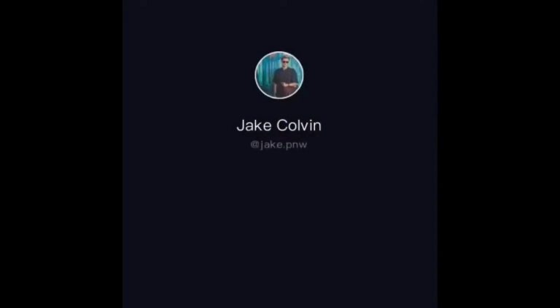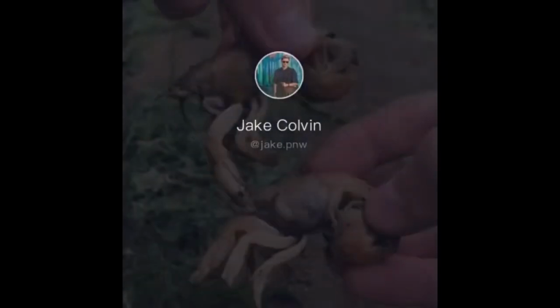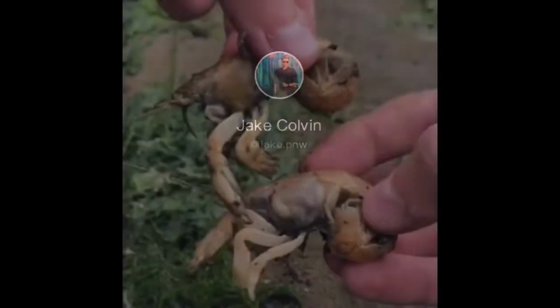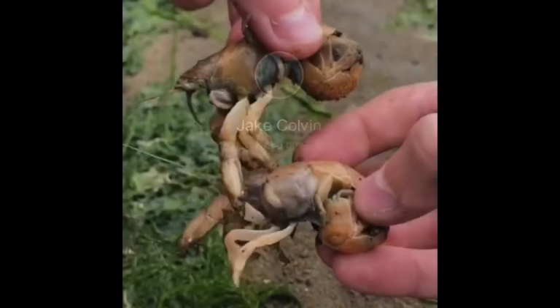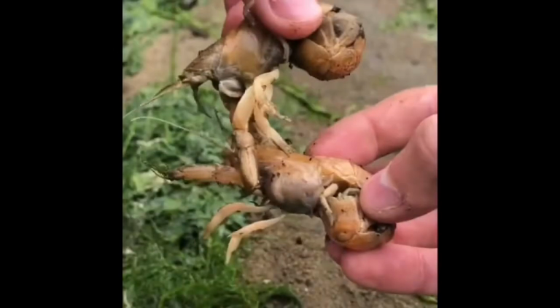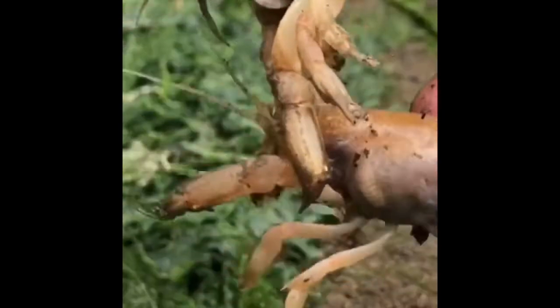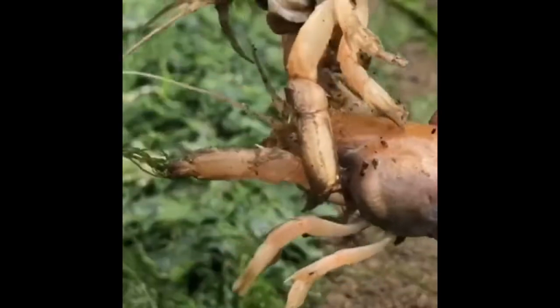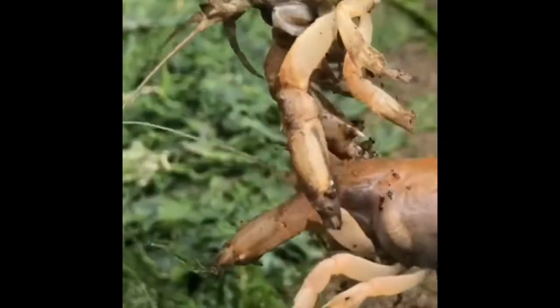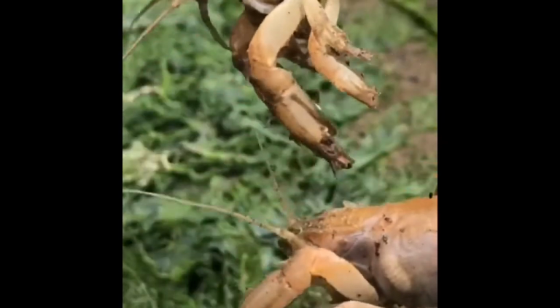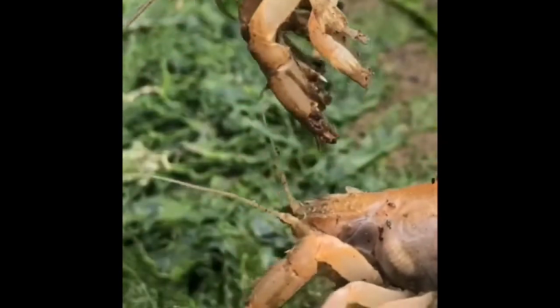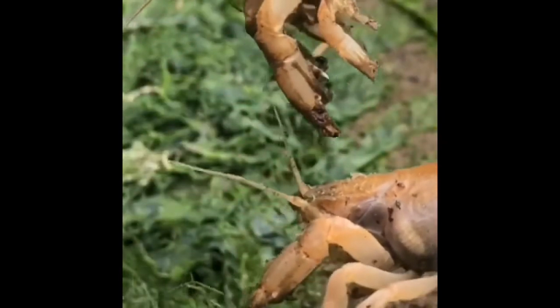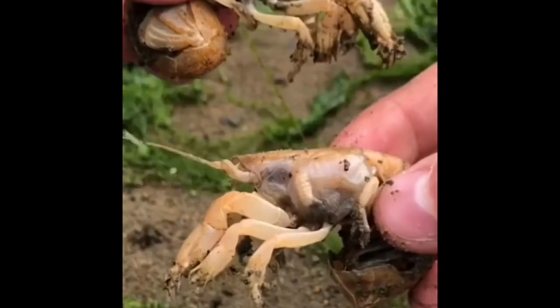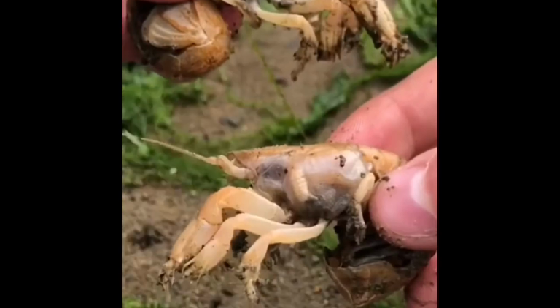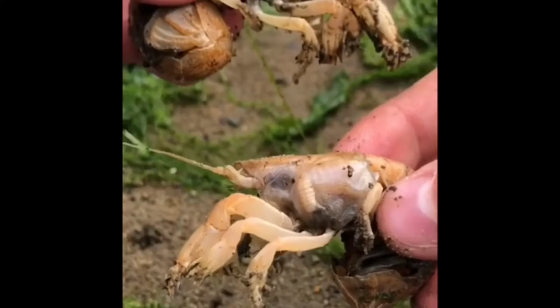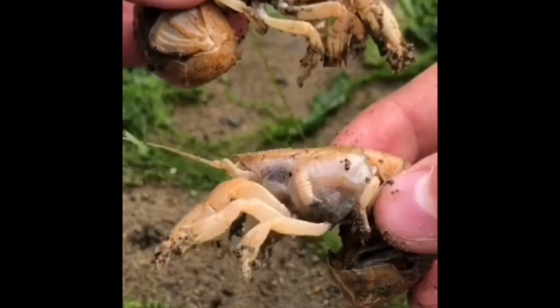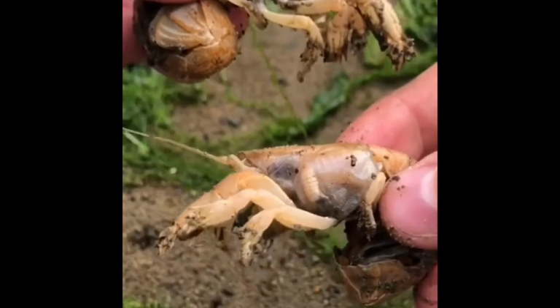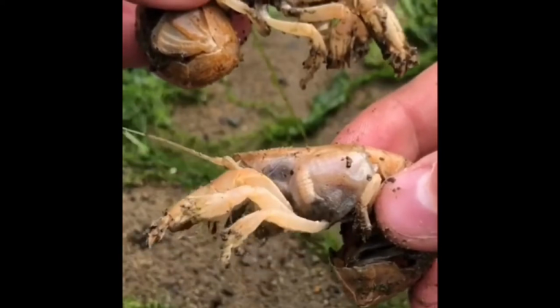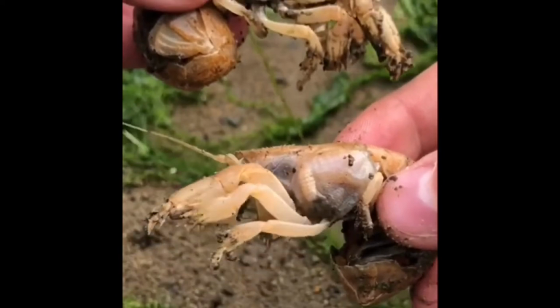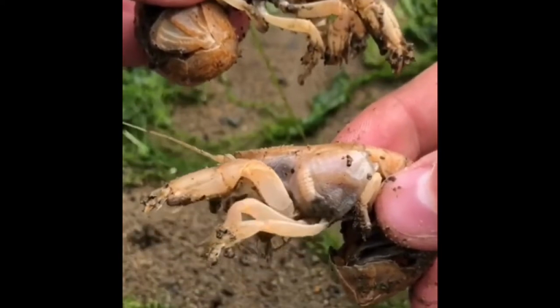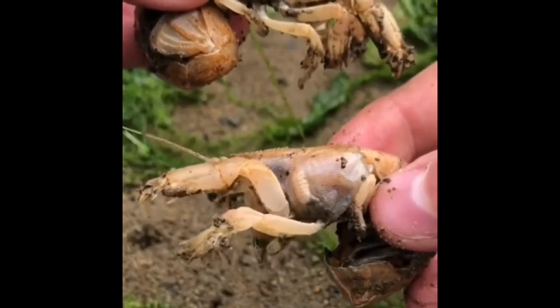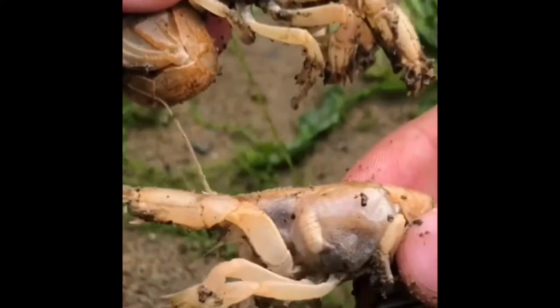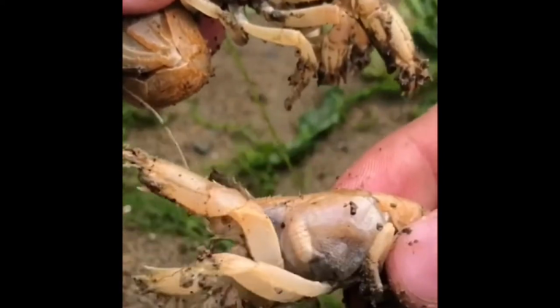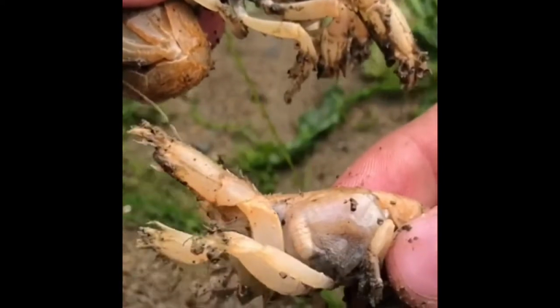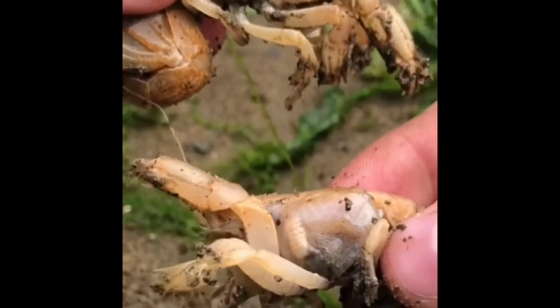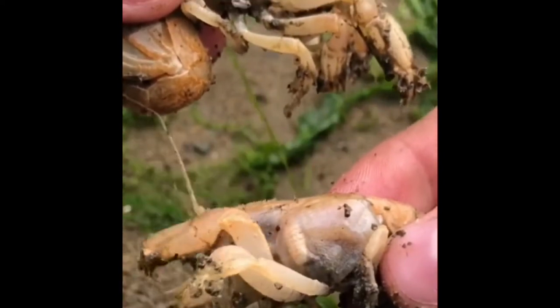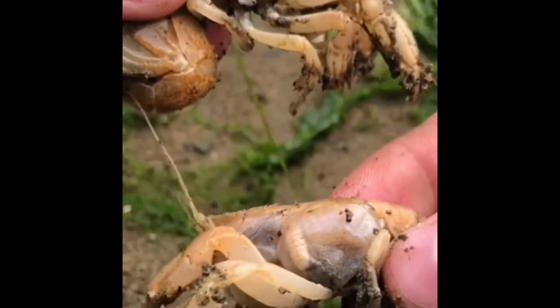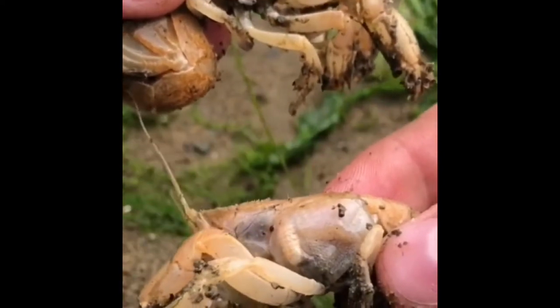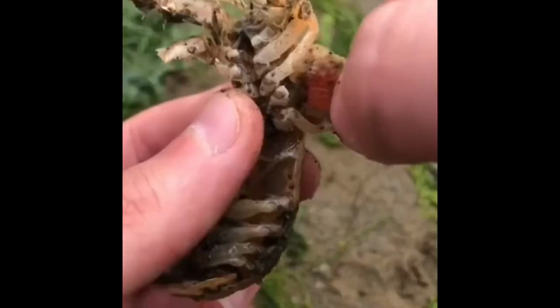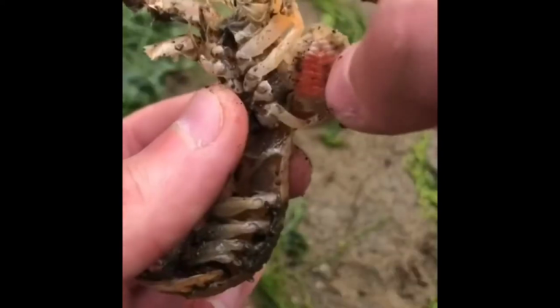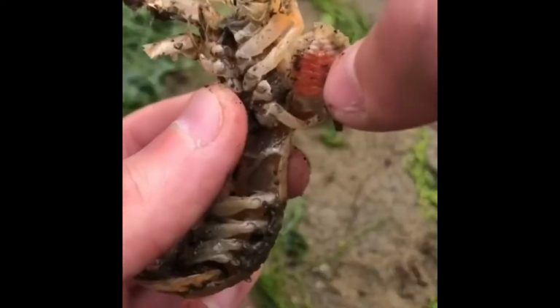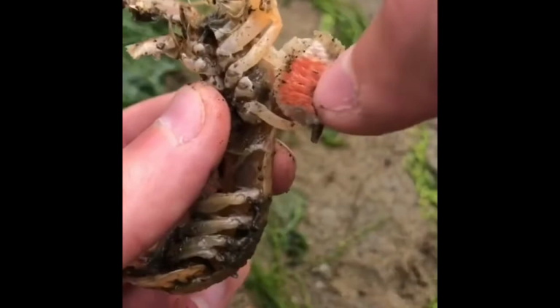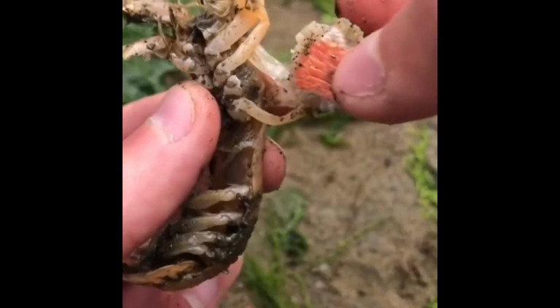We have two mud shrimp here — hey, don't pinch your friends! One is affected by a blood sucking parasite. Can you guess which one is and which one isn't? Then you just pull it right out.